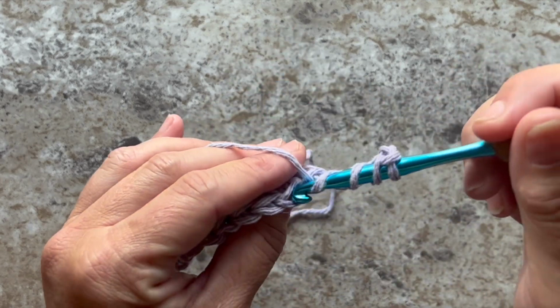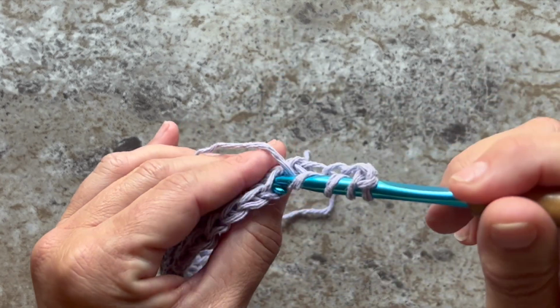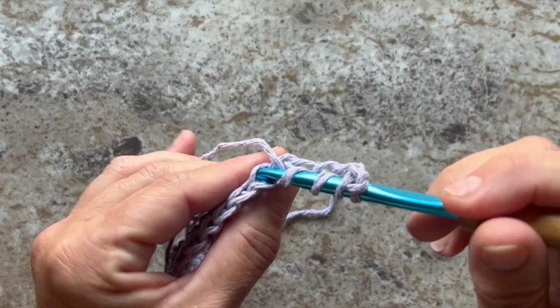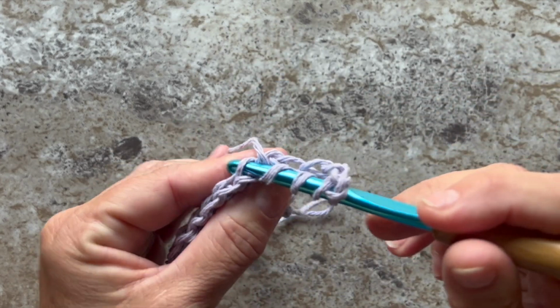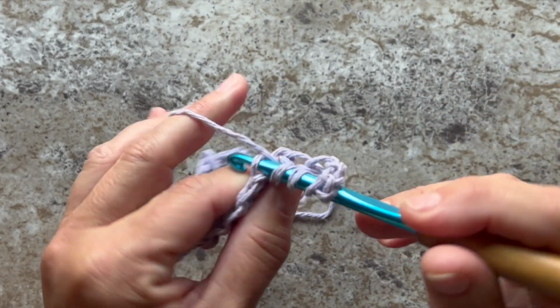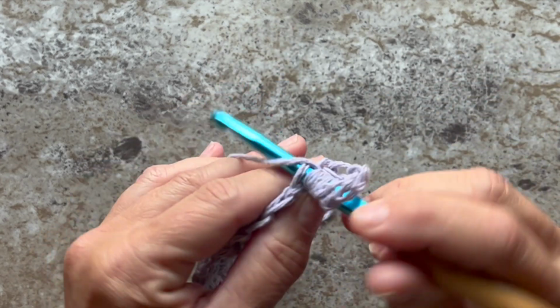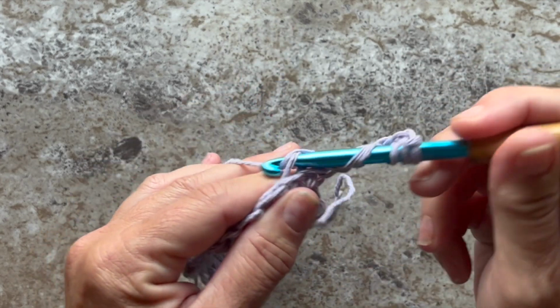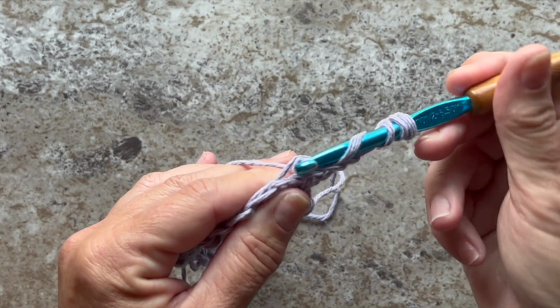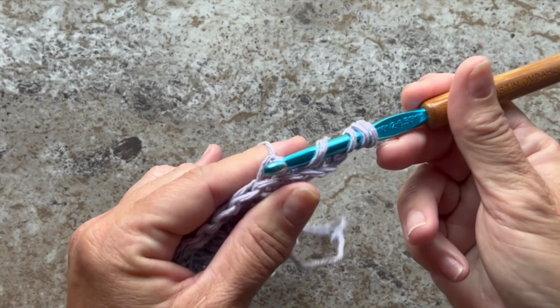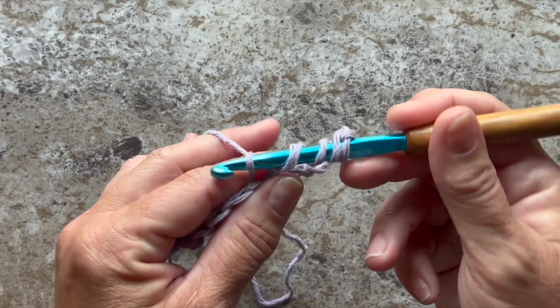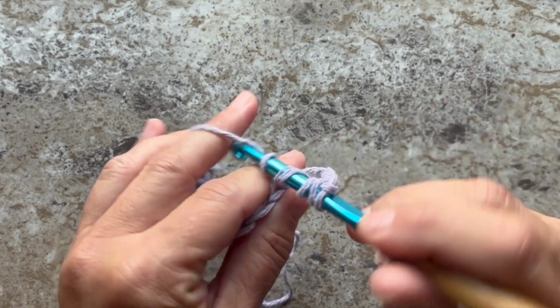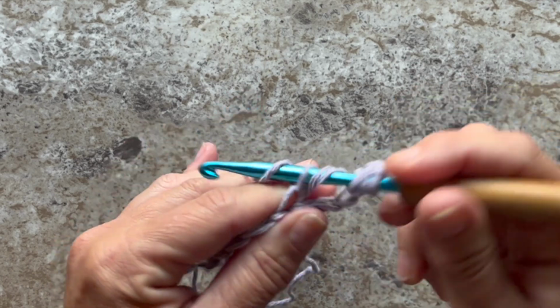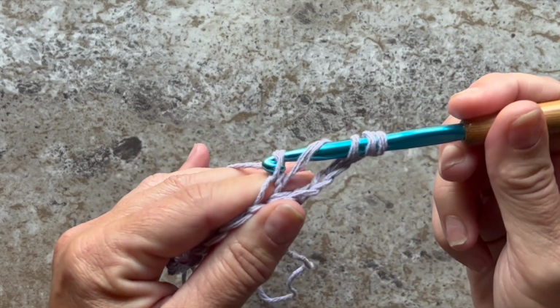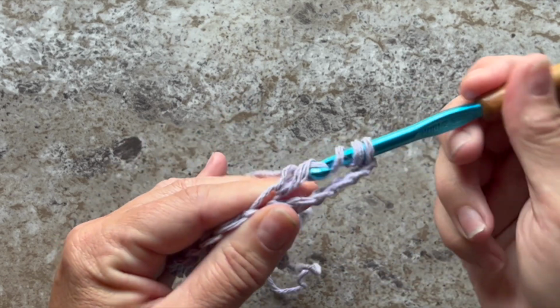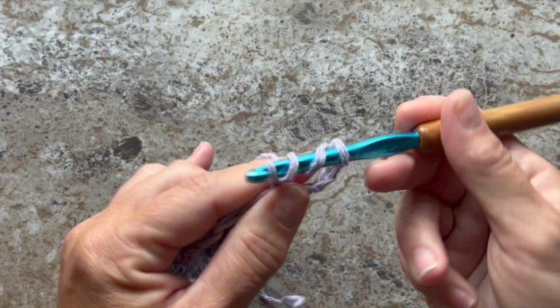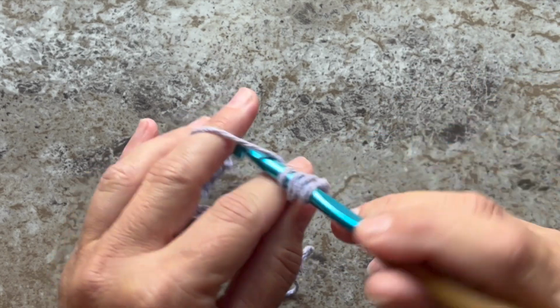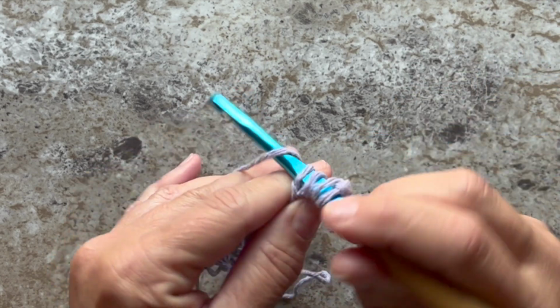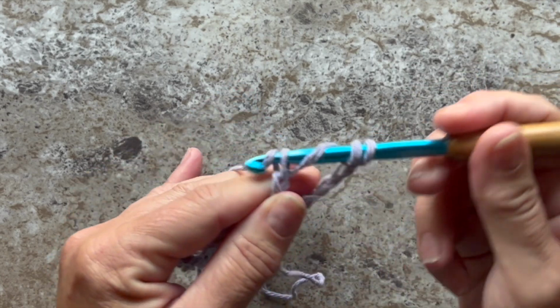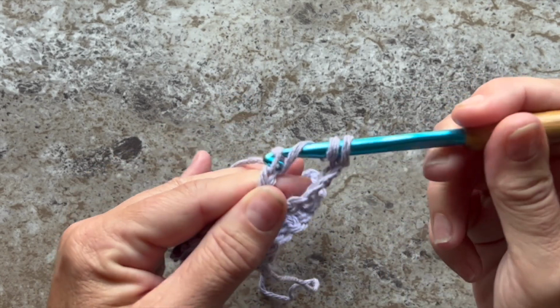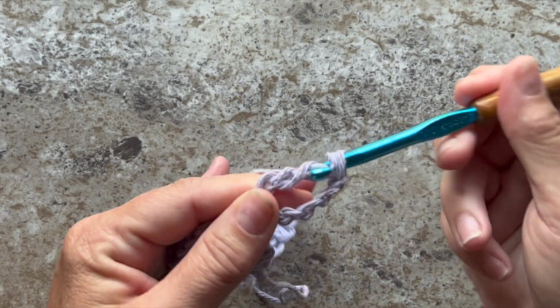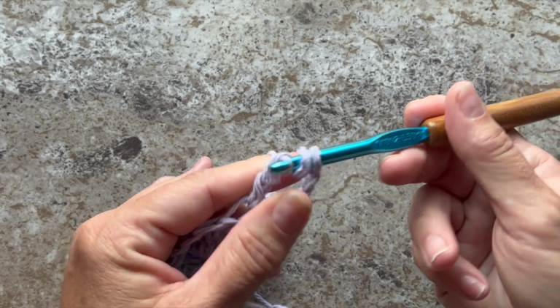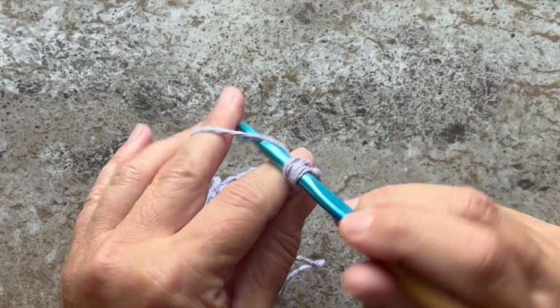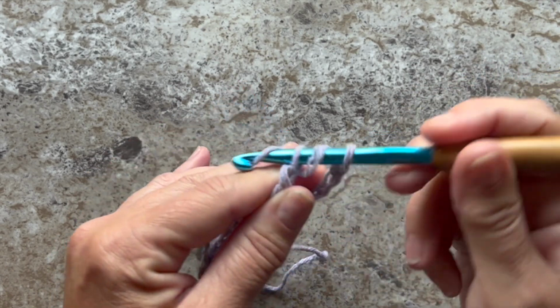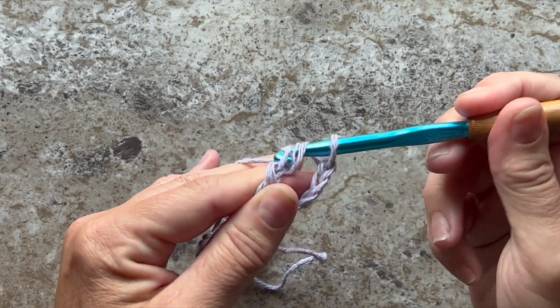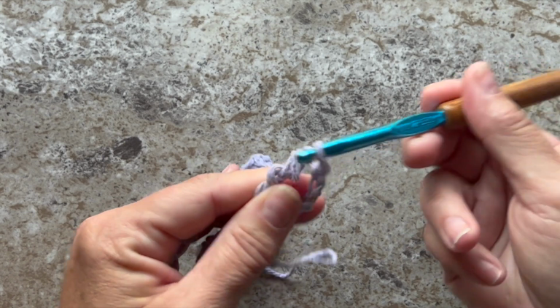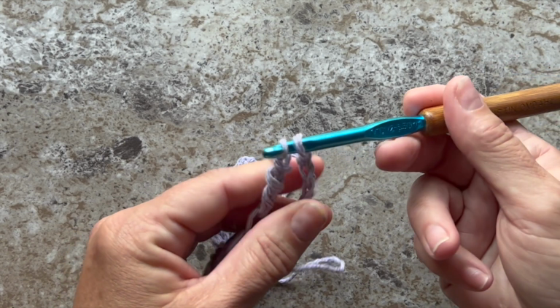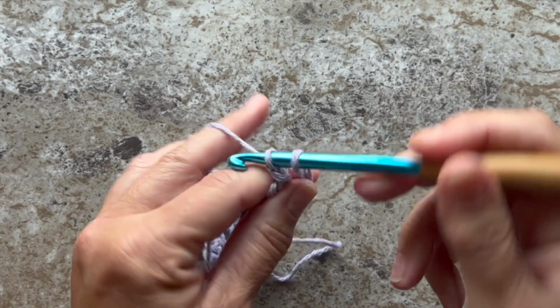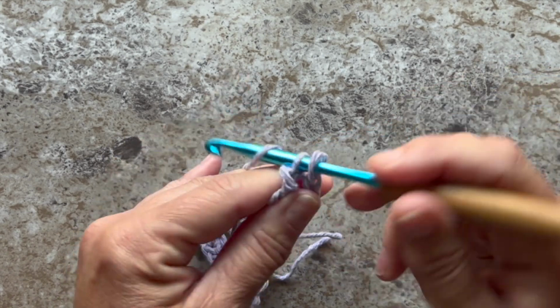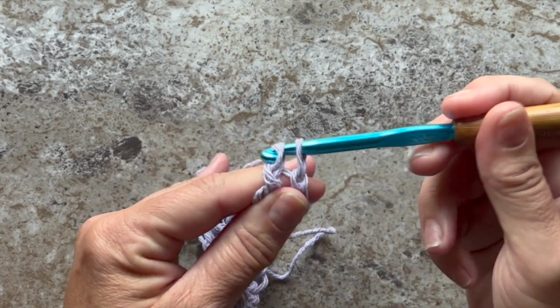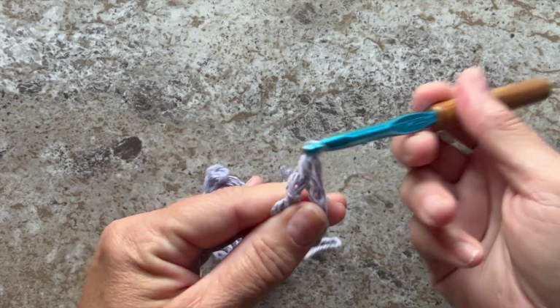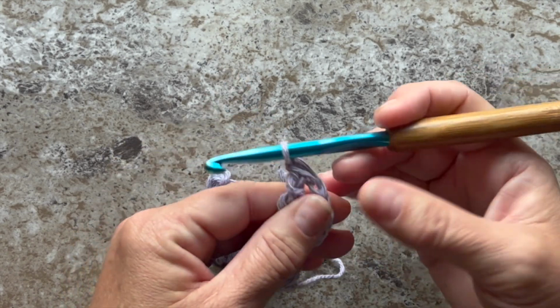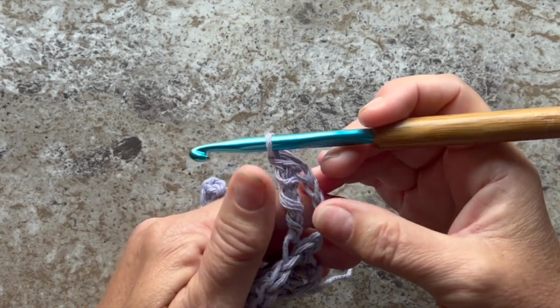We're going to insert our hook into the back loop only, yarn over, pull up a loop, and yarn over, pull through 2 loops on your hook. Yarn over, pull through 2 loops on your hook. Yarn over, pull through 2 loops on your hook. And yarn over, pull through 2 loops on your hook.